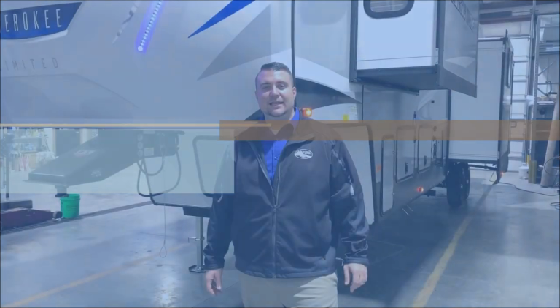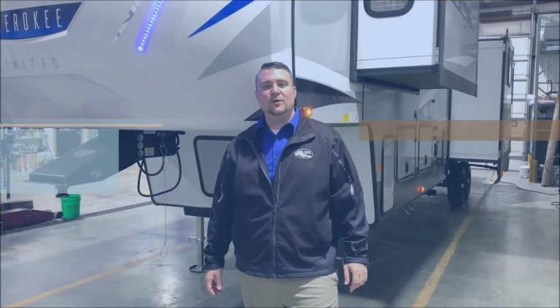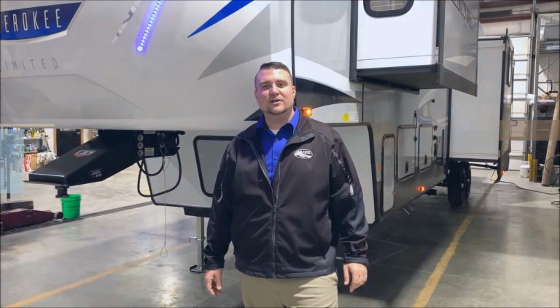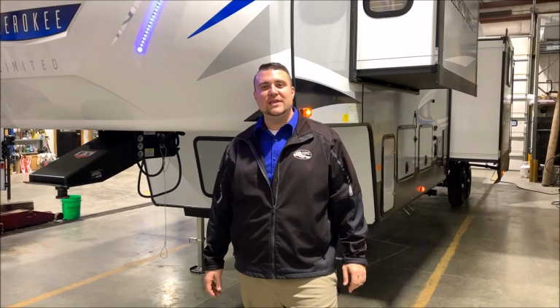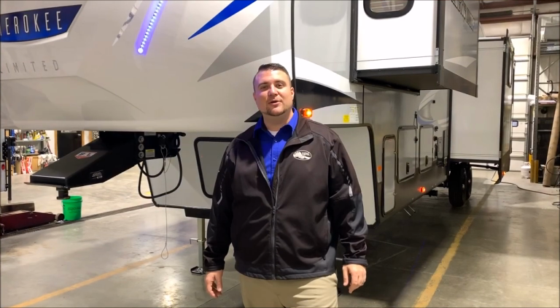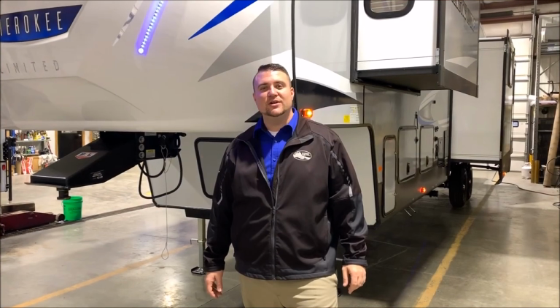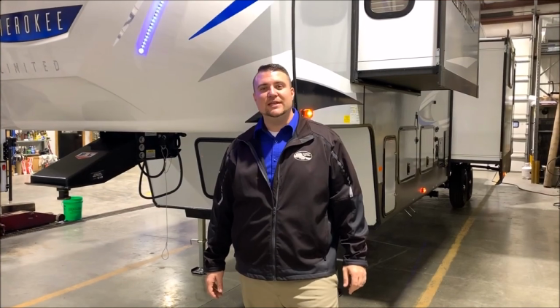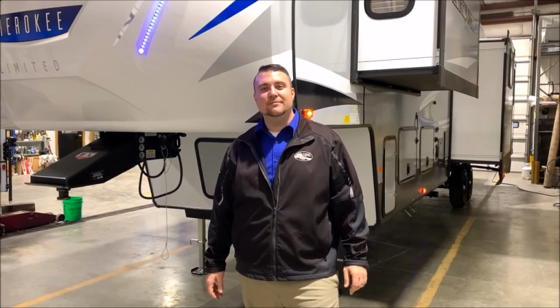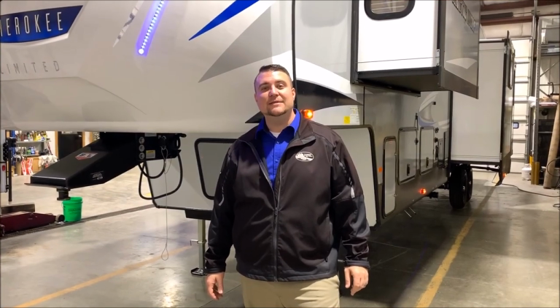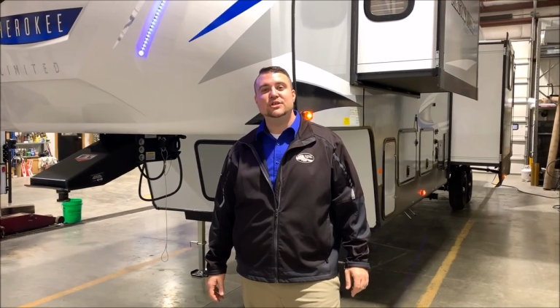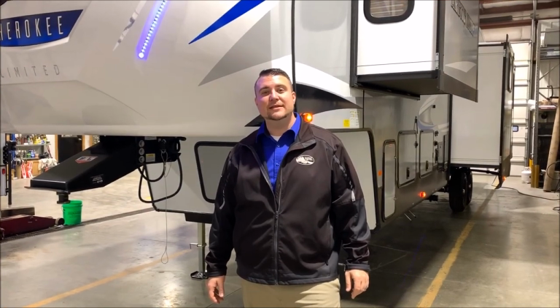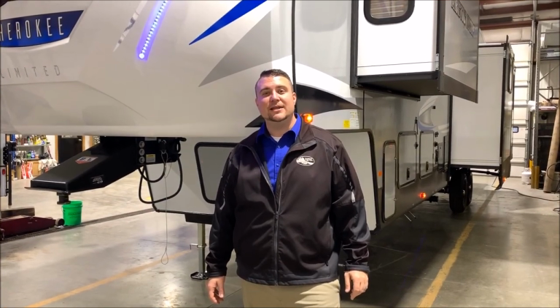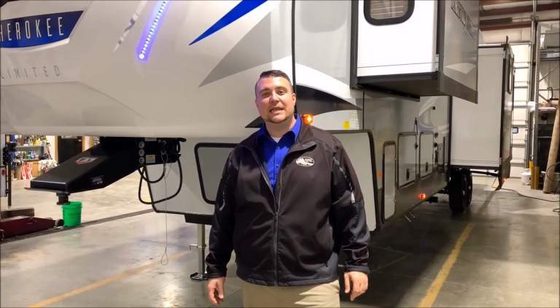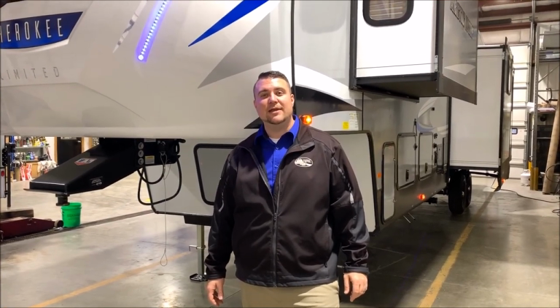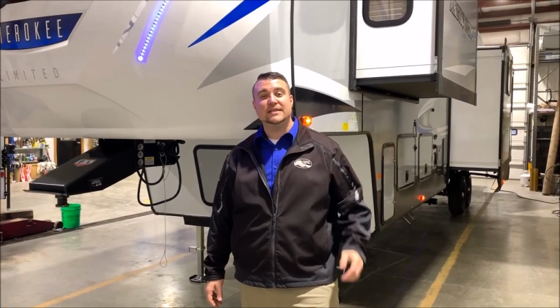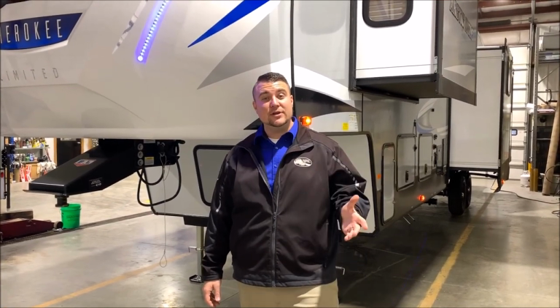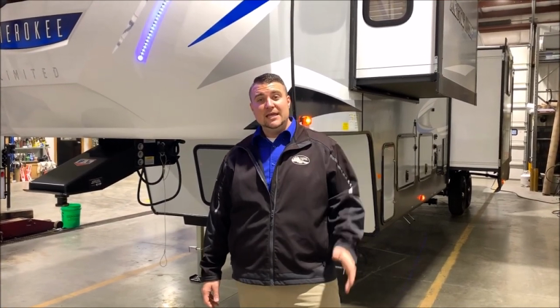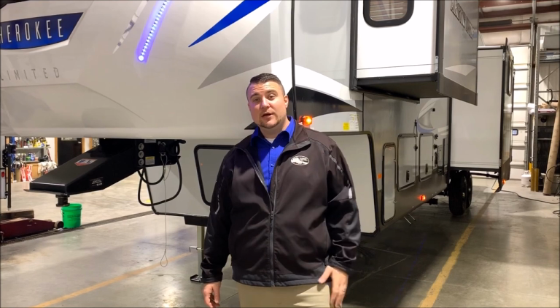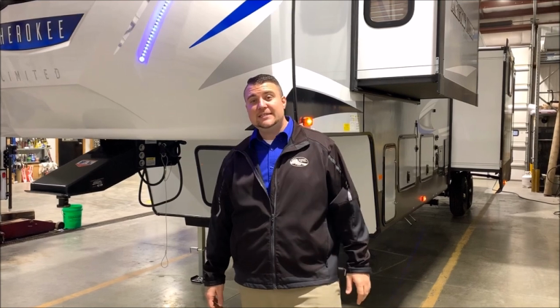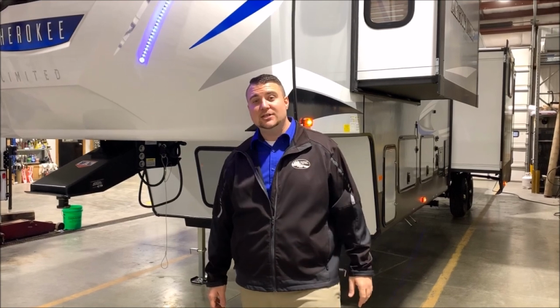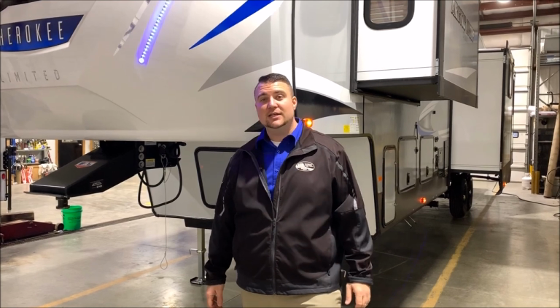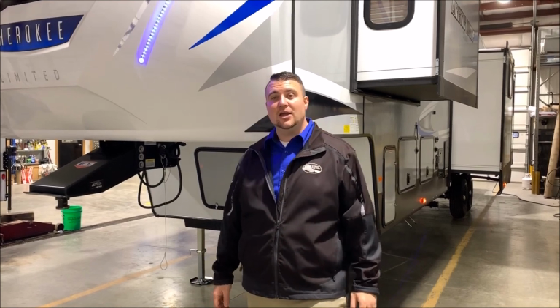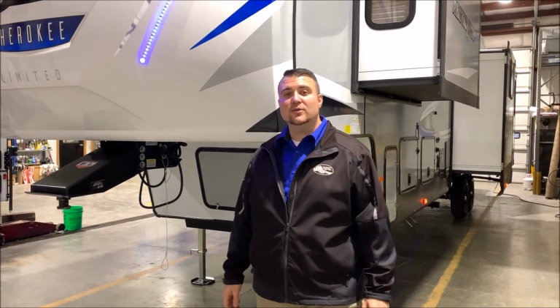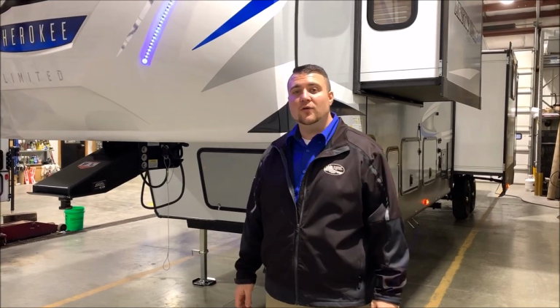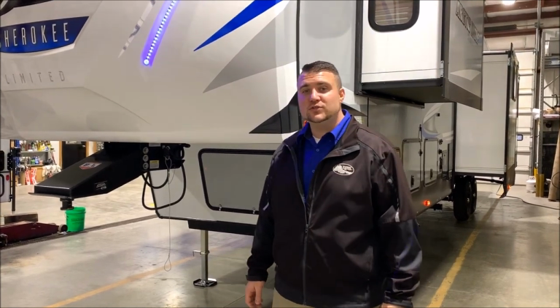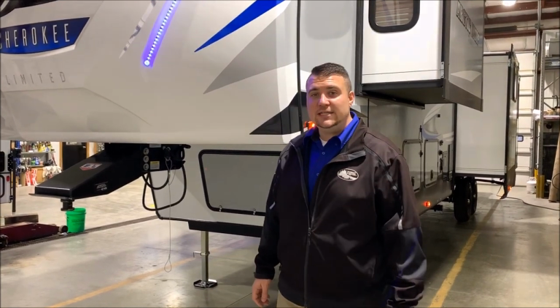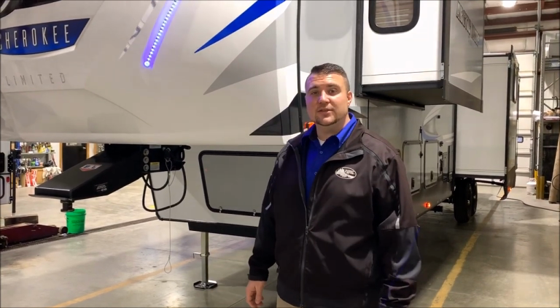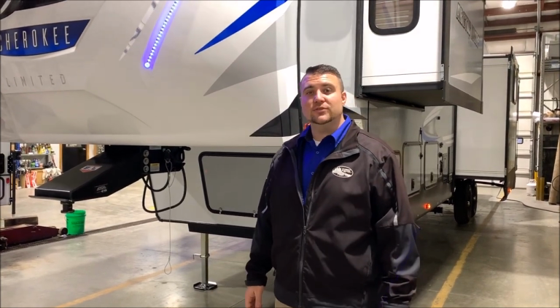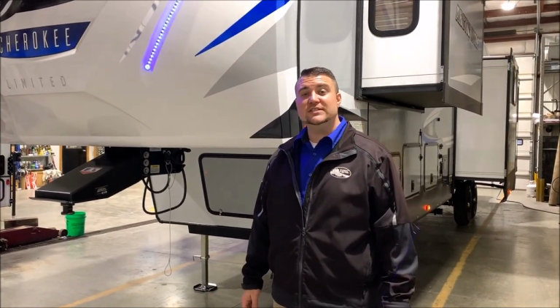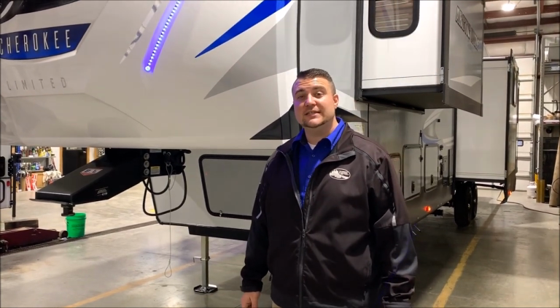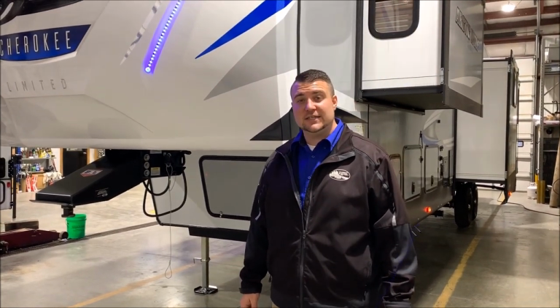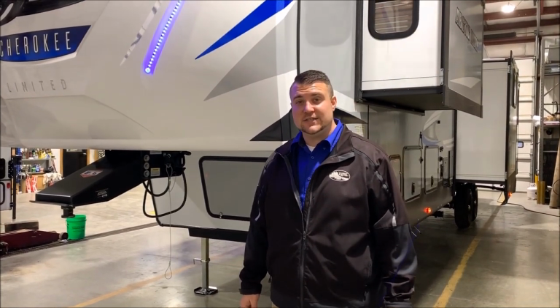Hello and welcome to the Outpost RV. My name is Jeremy. Today our cameraman is Henry and we're going to be taking a look at the Arctic Wolf Suite 3660.